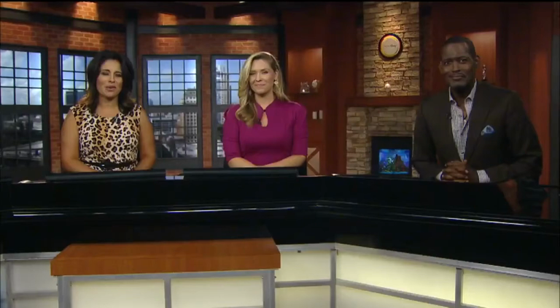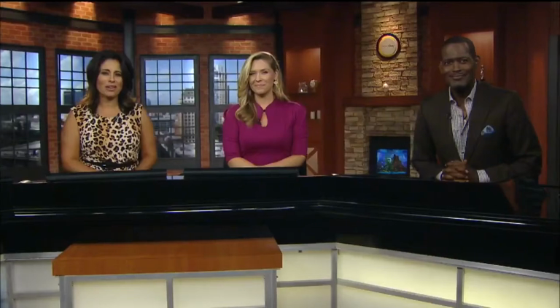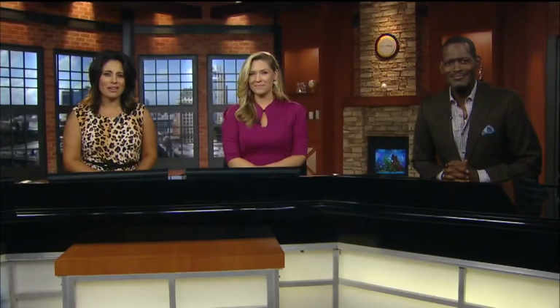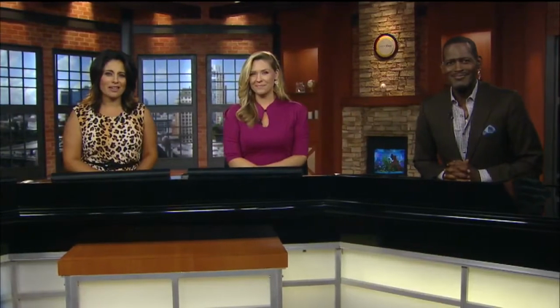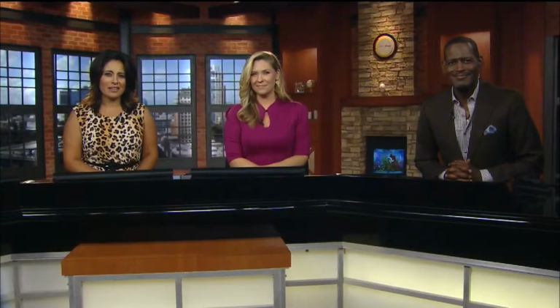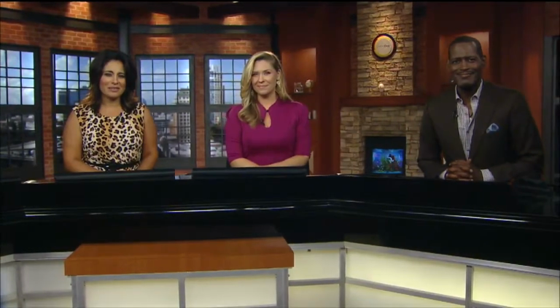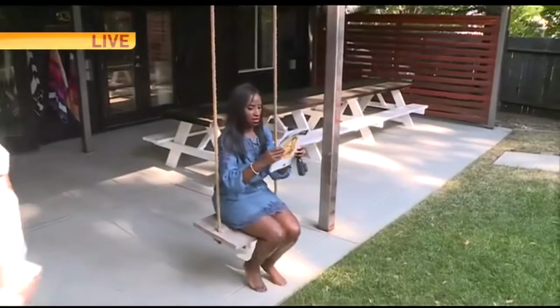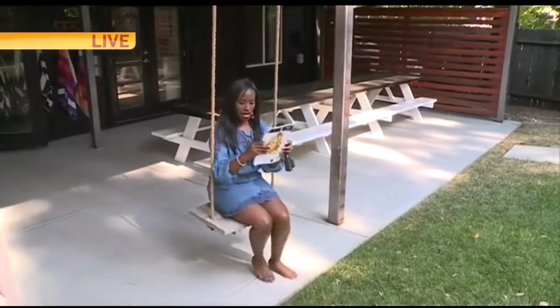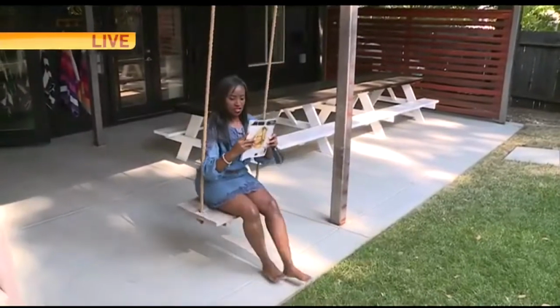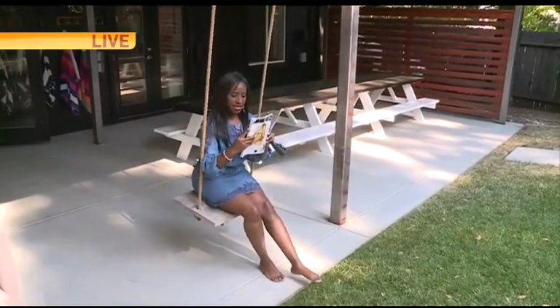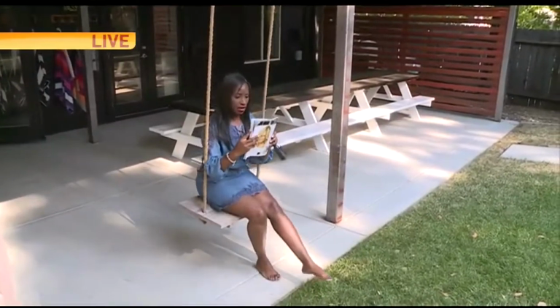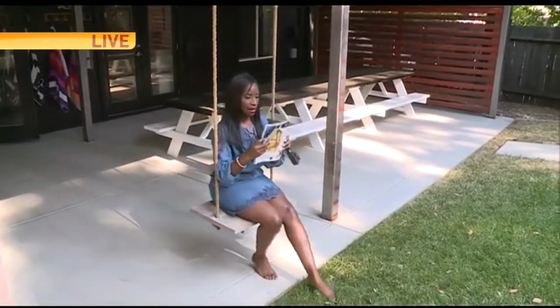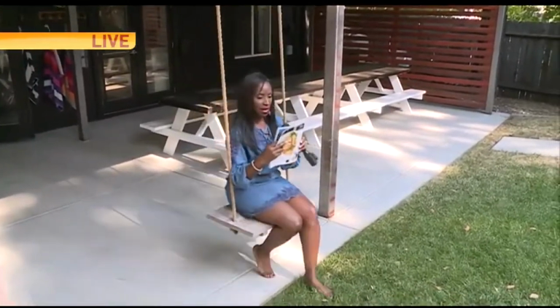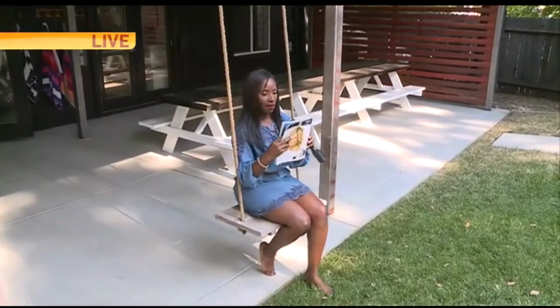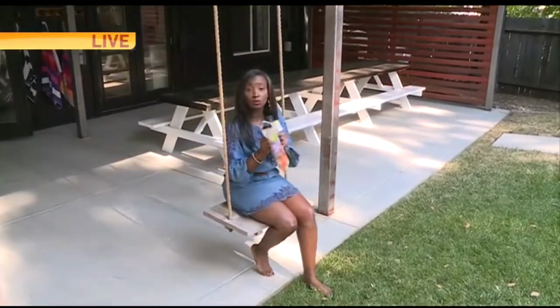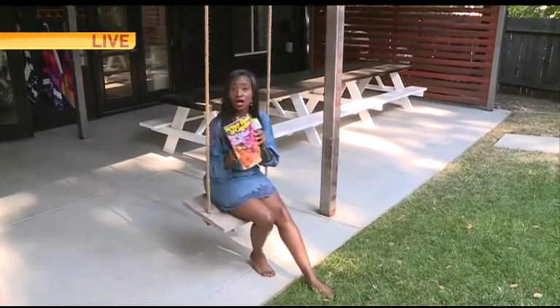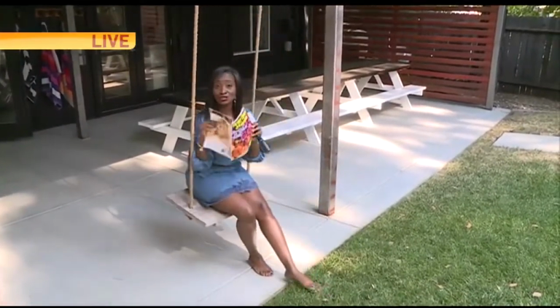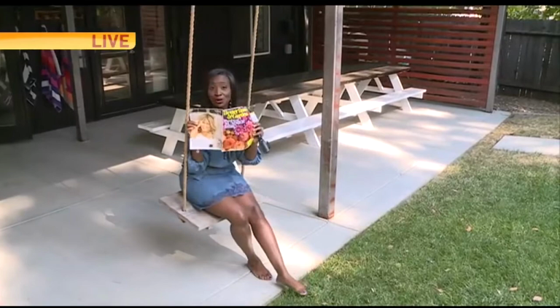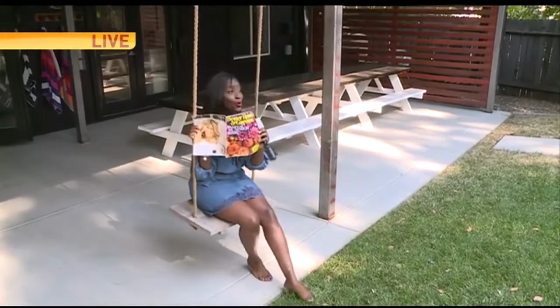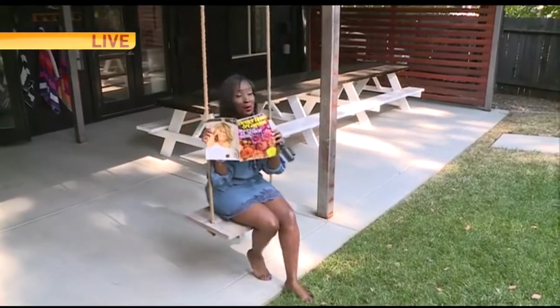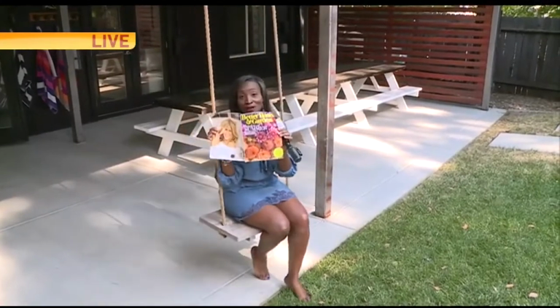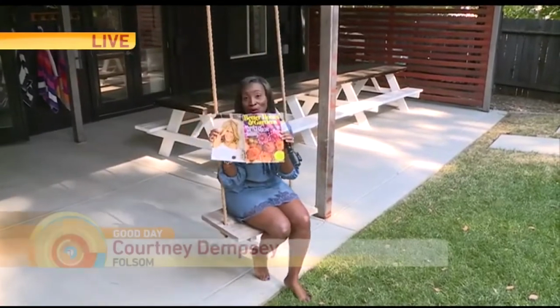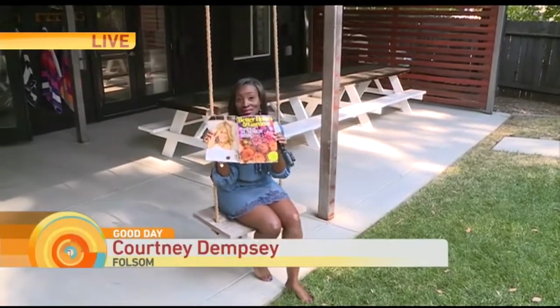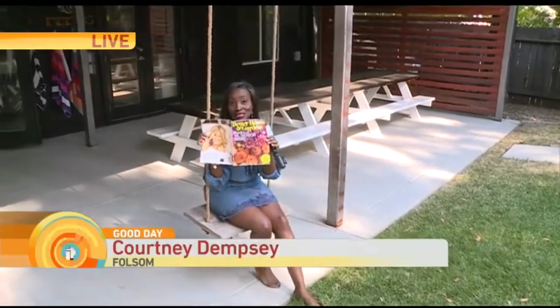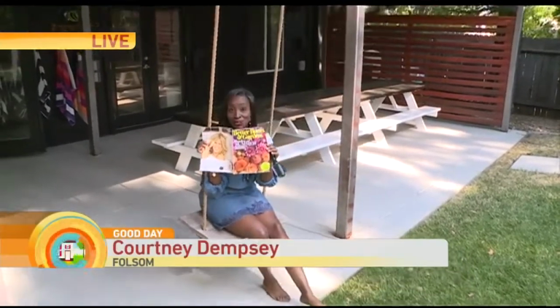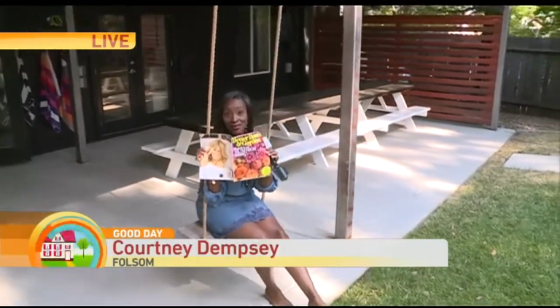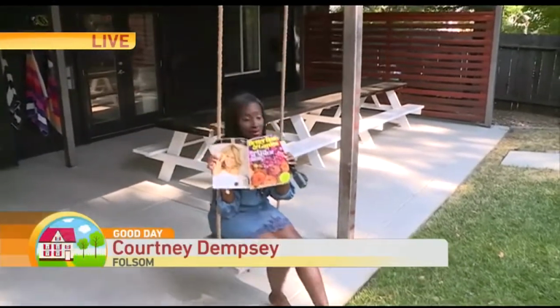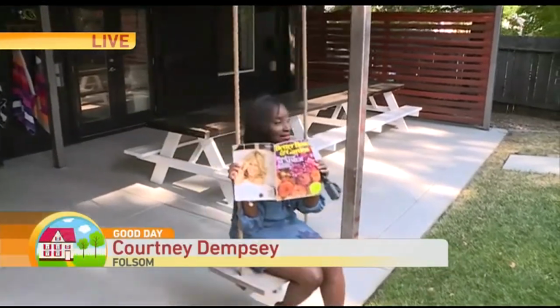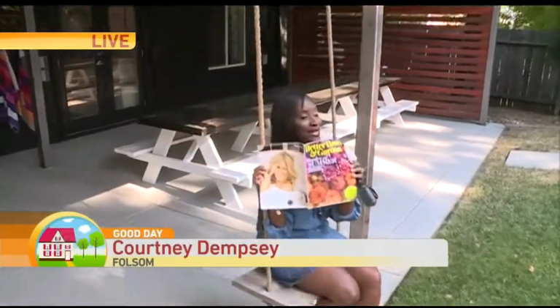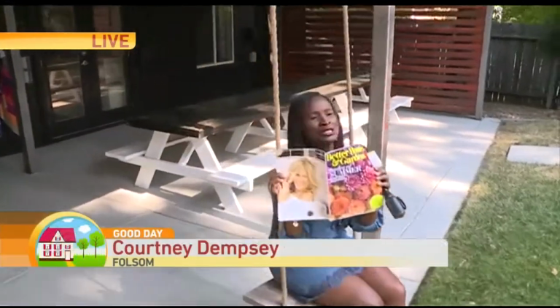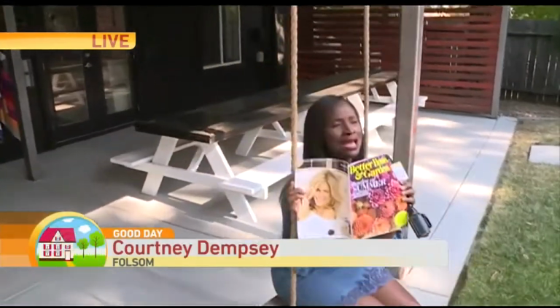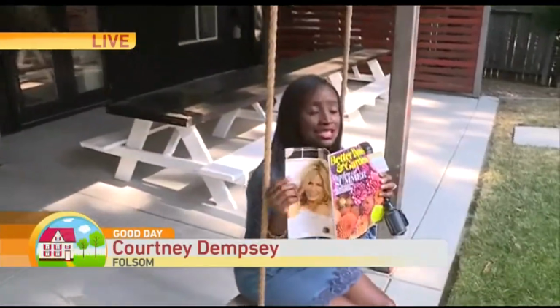Hi friends, just getting a little caught up on my gardens. One of my favorite locals is featured in the magazine. She's amazing.